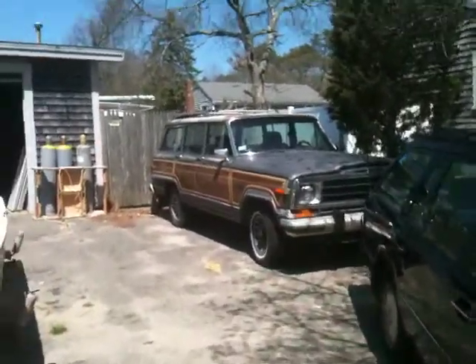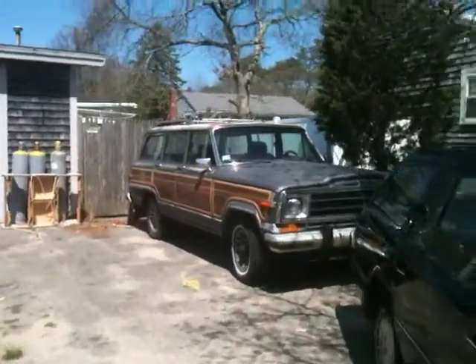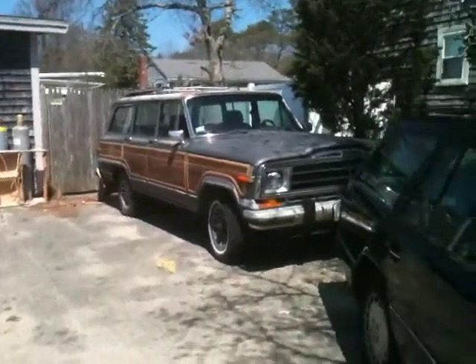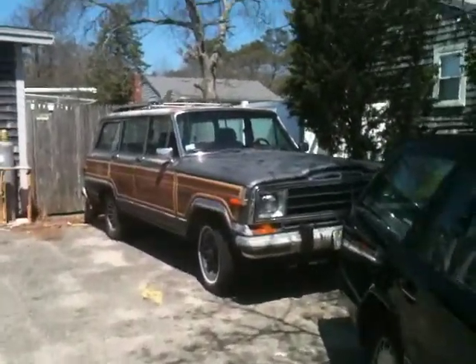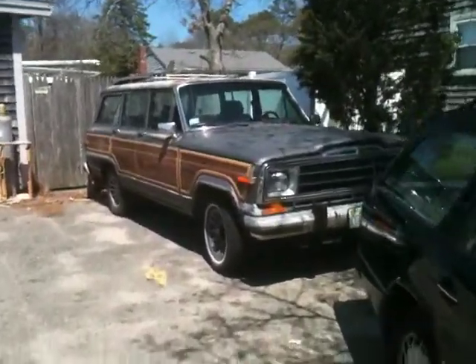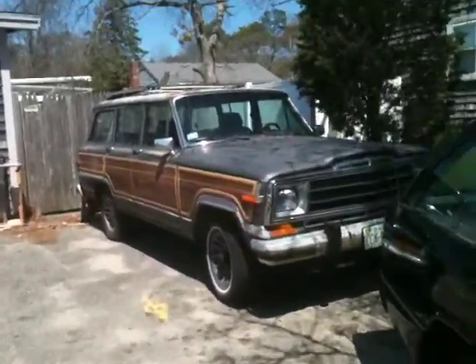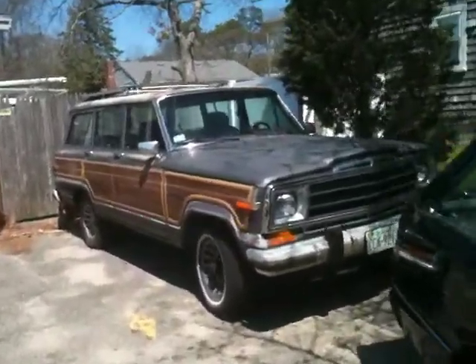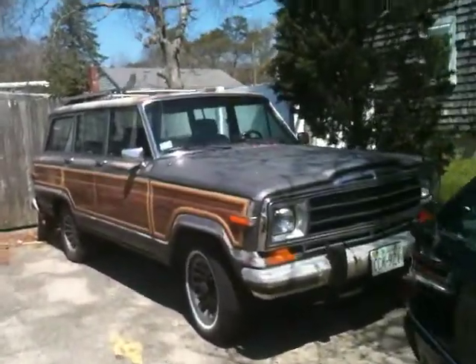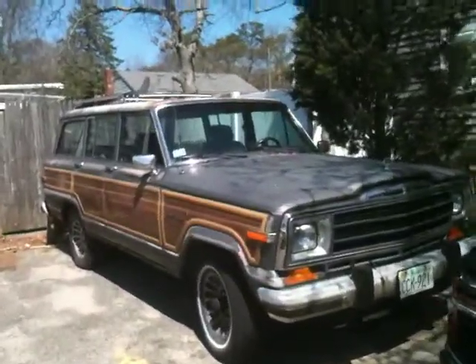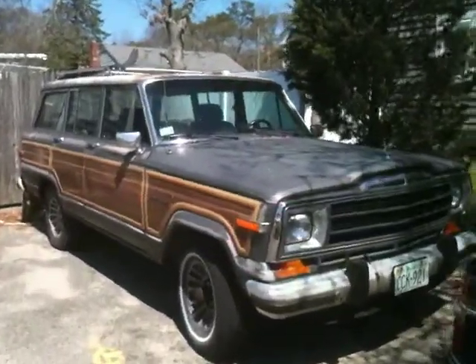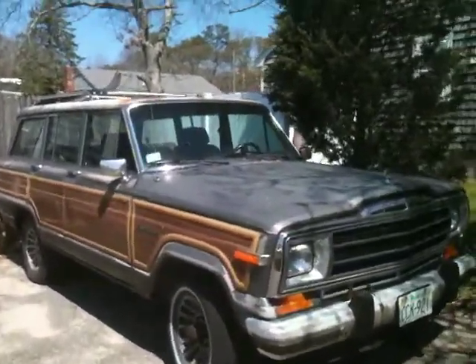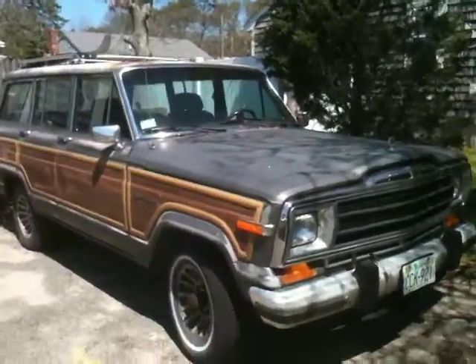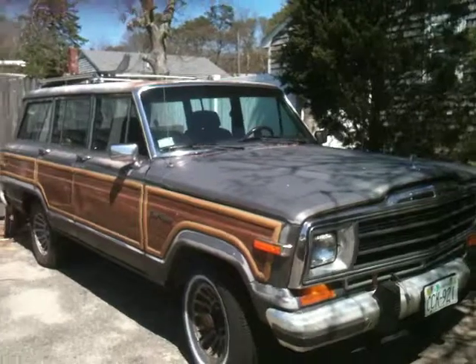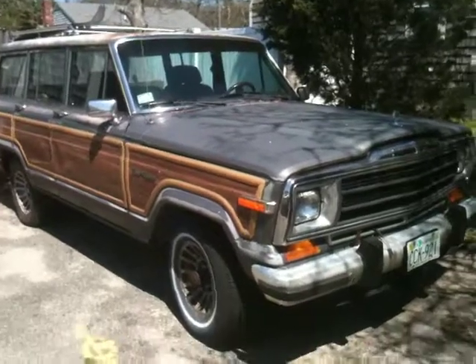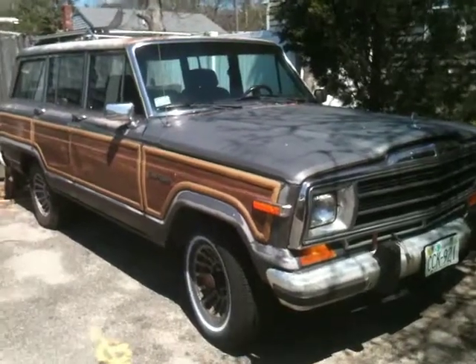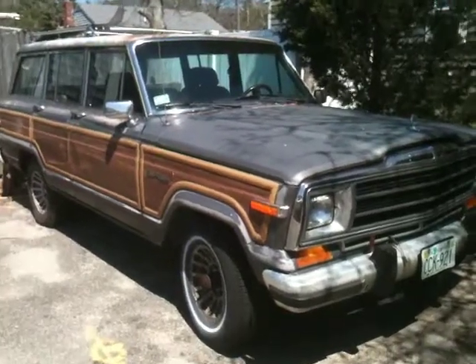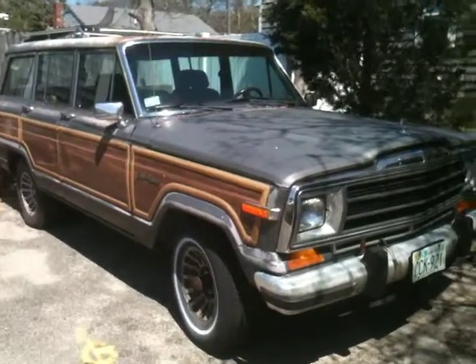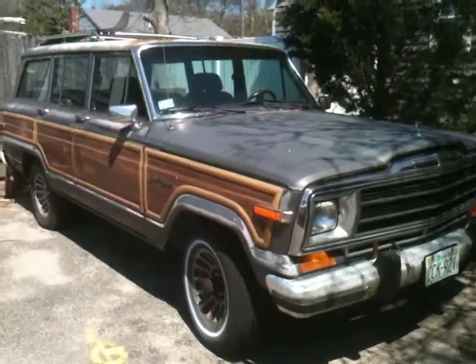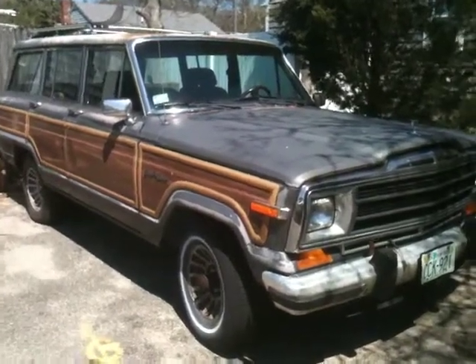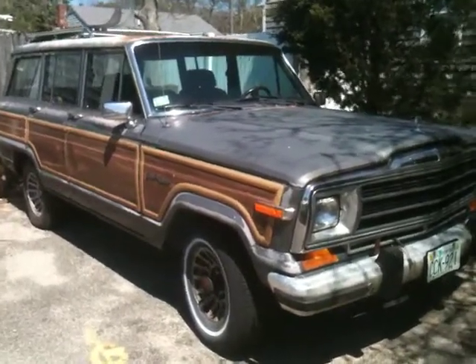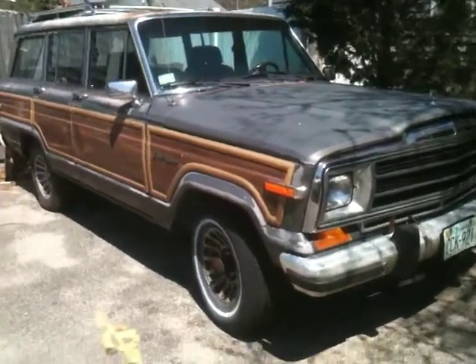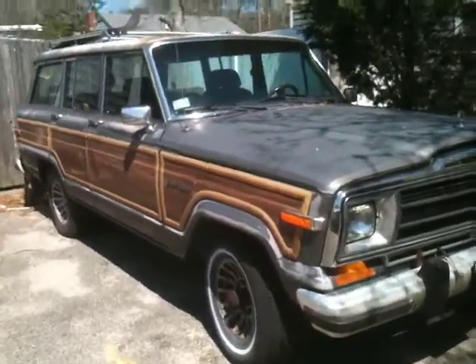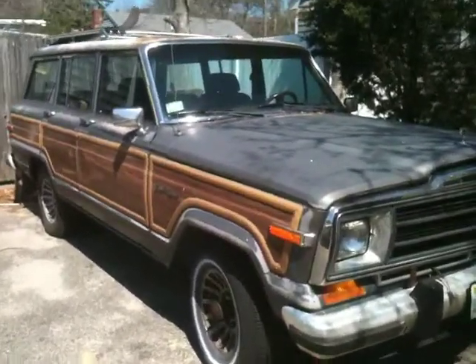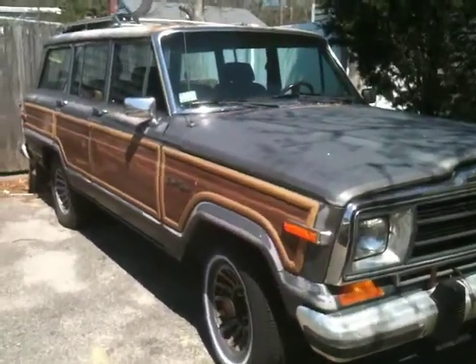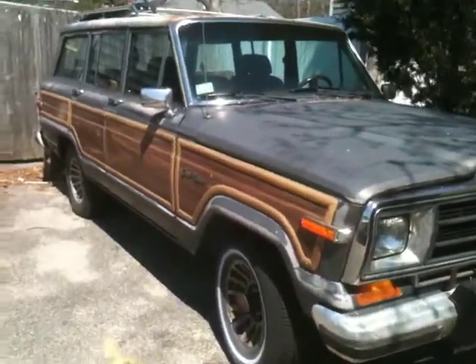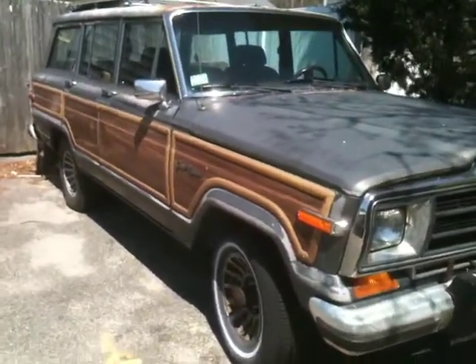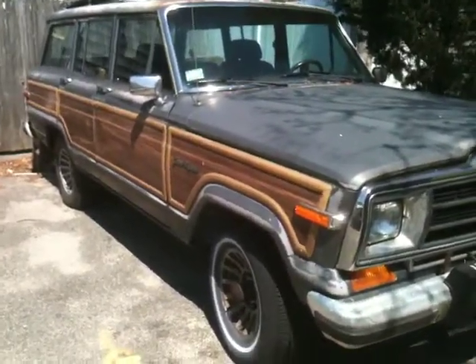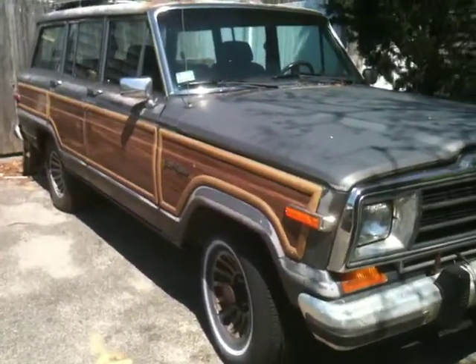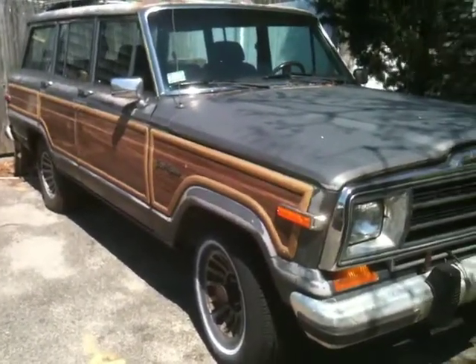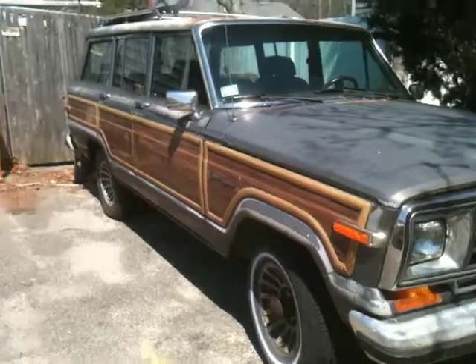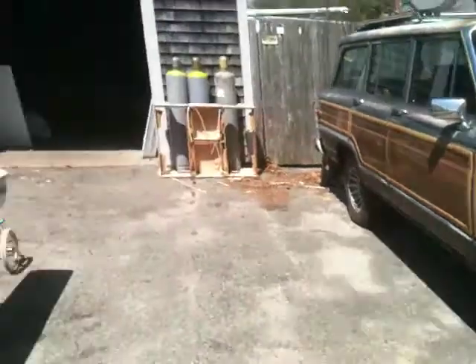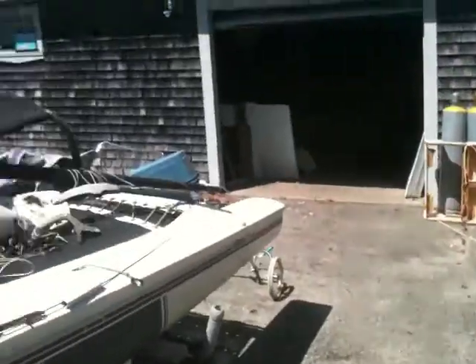This car here was donated to me by a customer. They came by and said this would be perfect for your shop. I love it, I absolutely love it. It's old, fits the shop. It's got that island vibe to it.